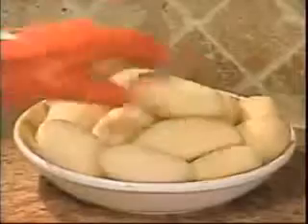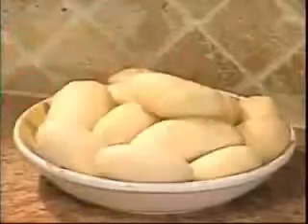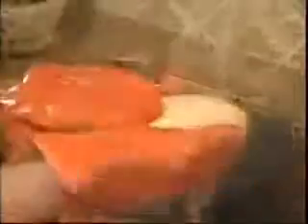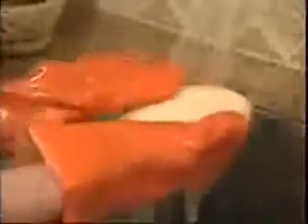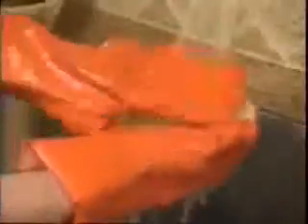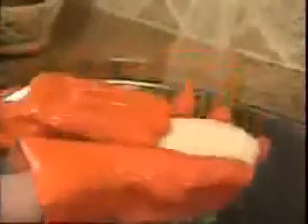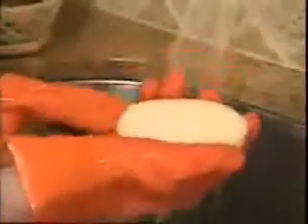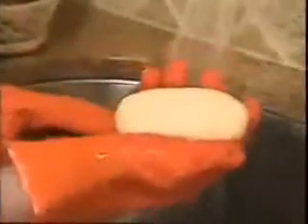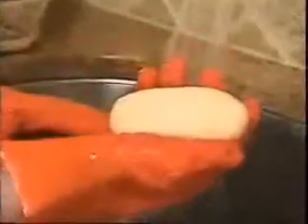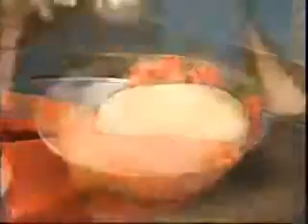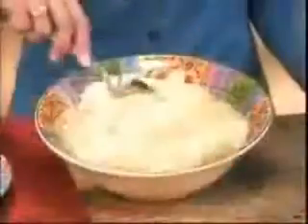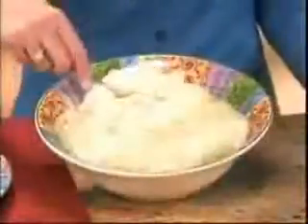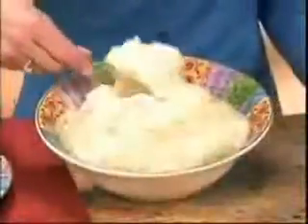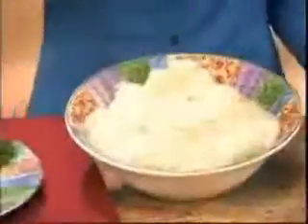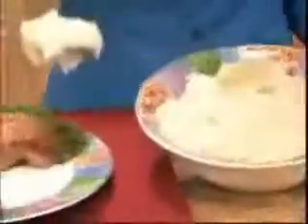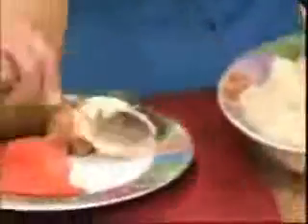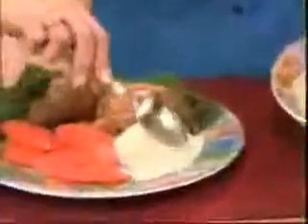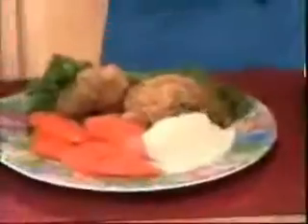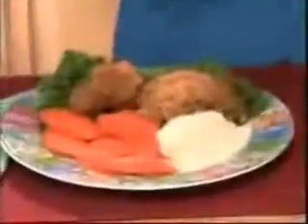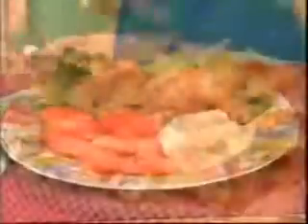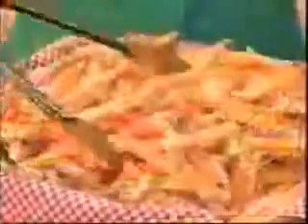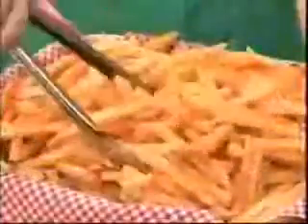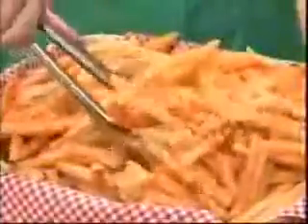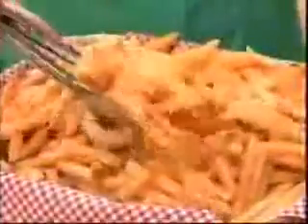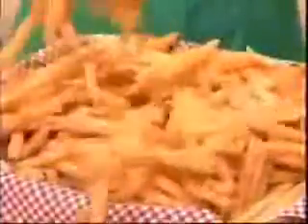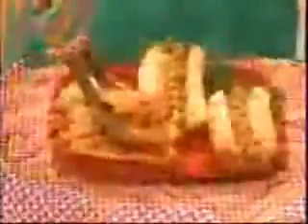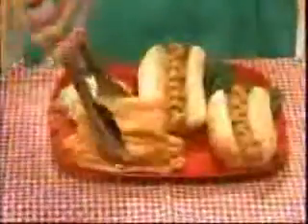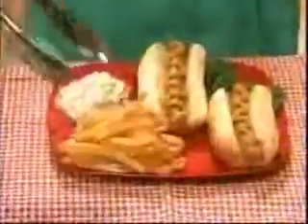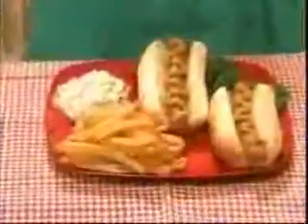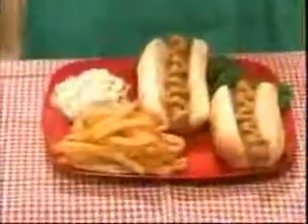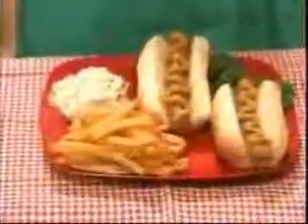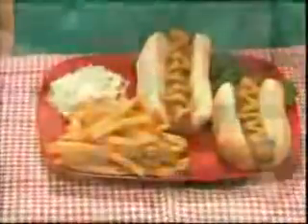Now you can prepare a pile of potatoes in no time for mounds of mouth-watering creamy mashed potatoes or fabulous homemade french fries cooked to perfection.